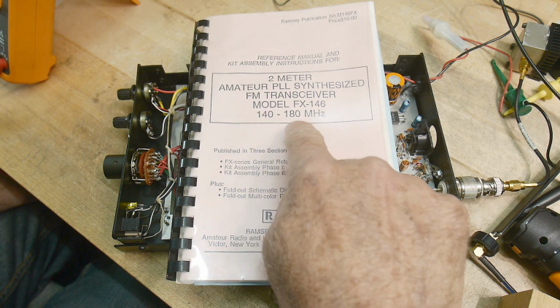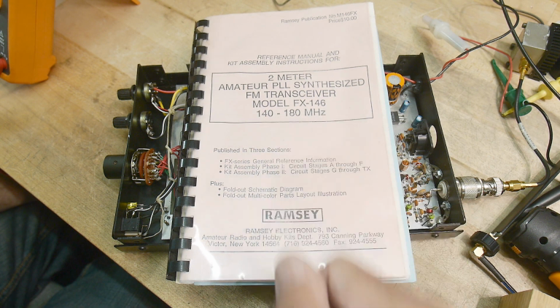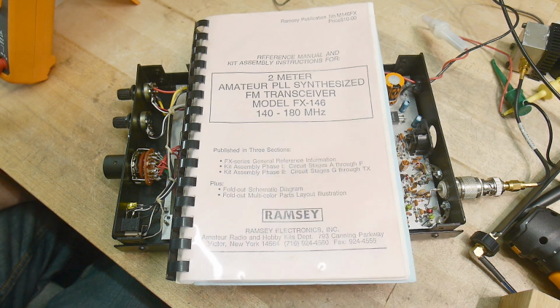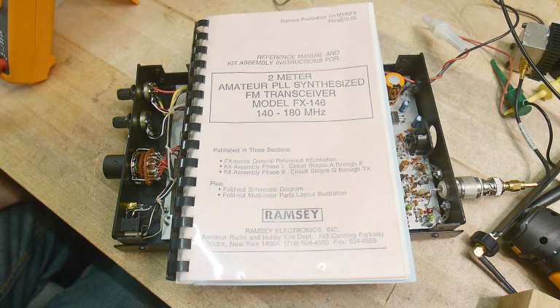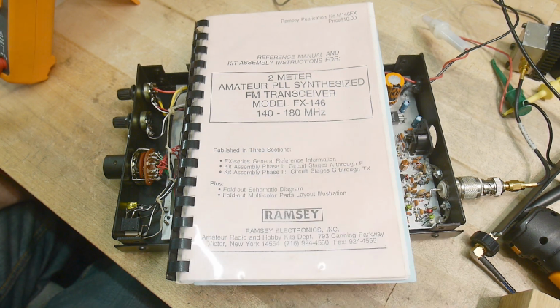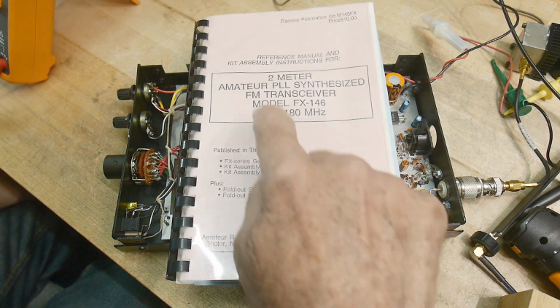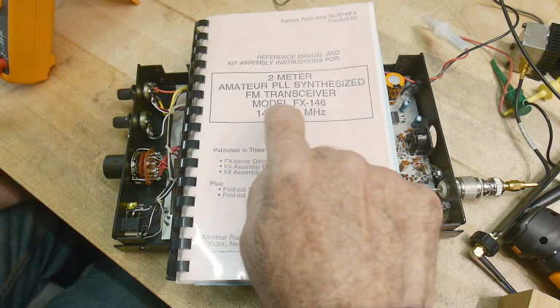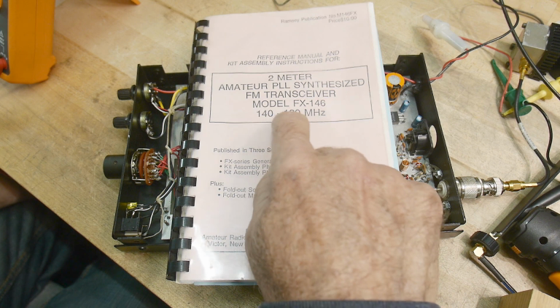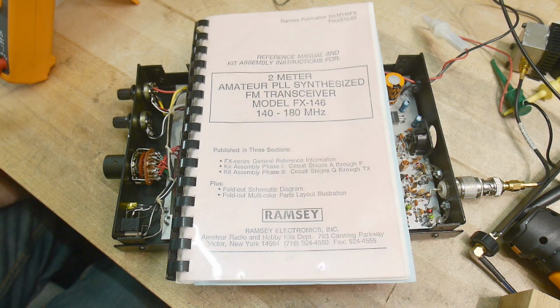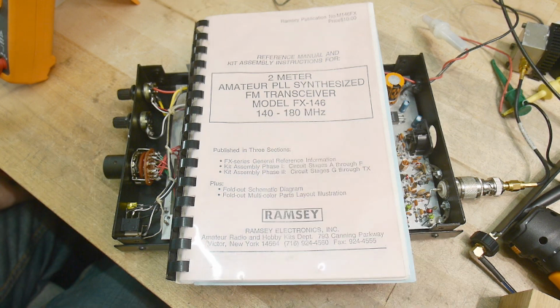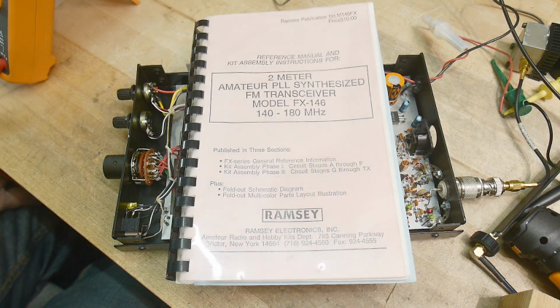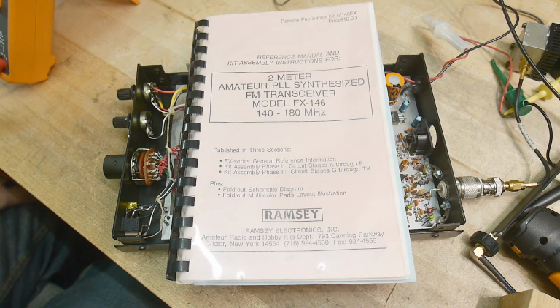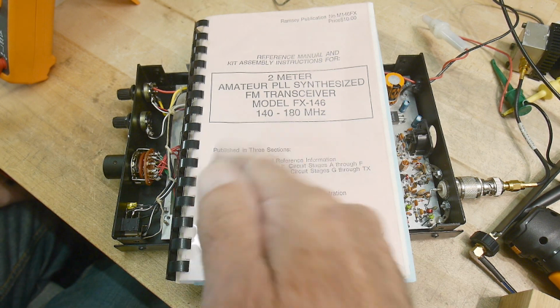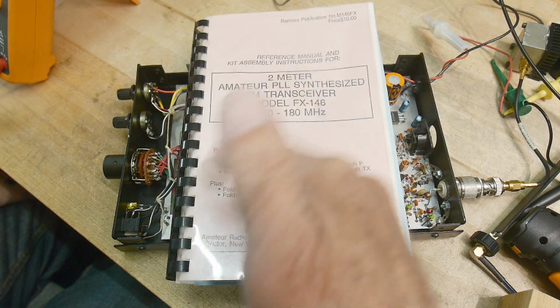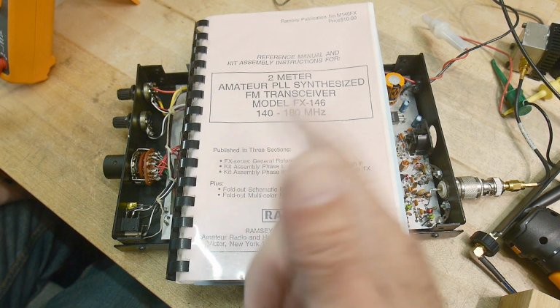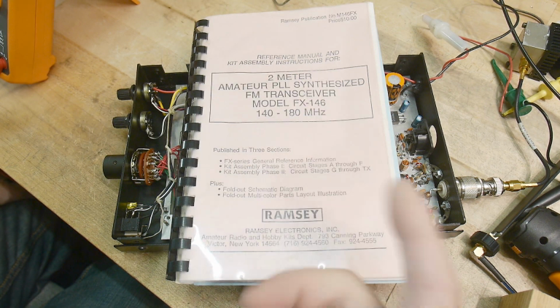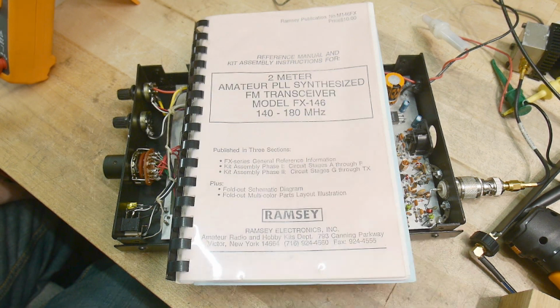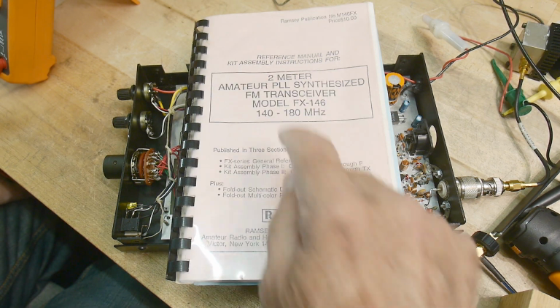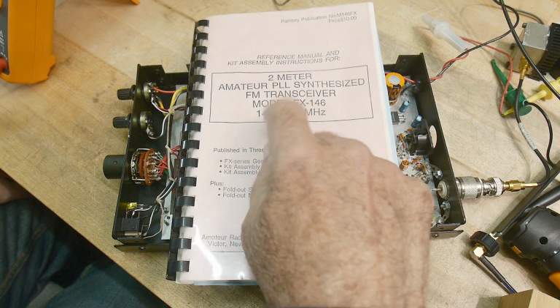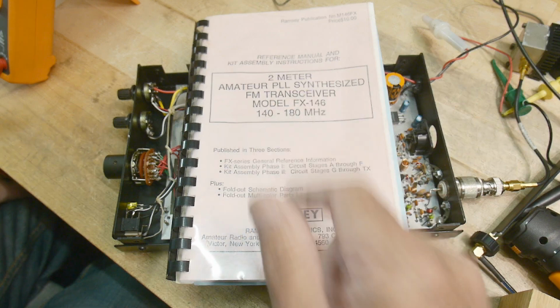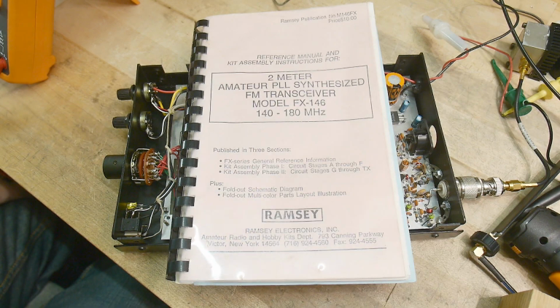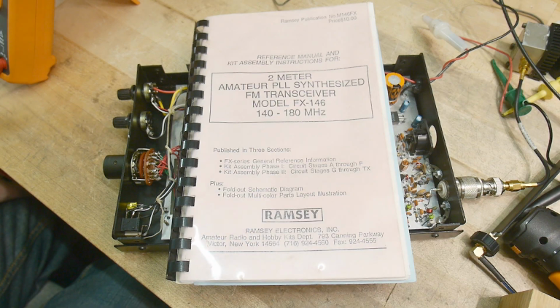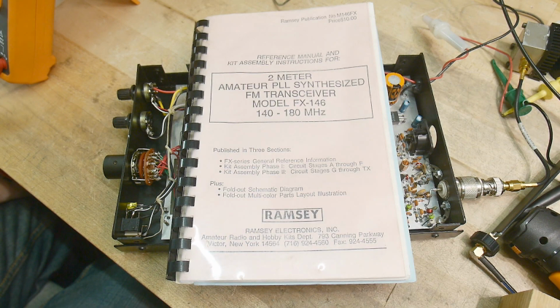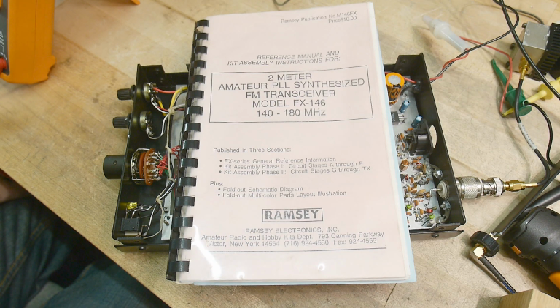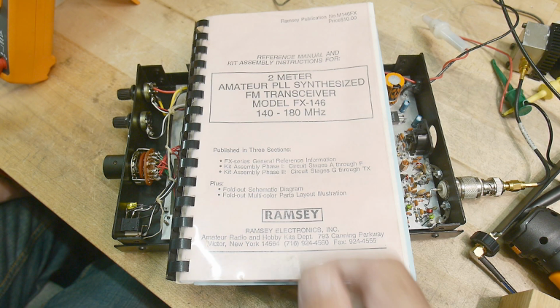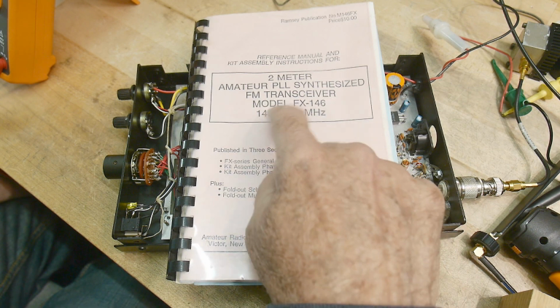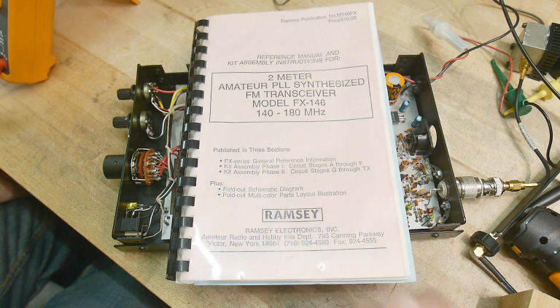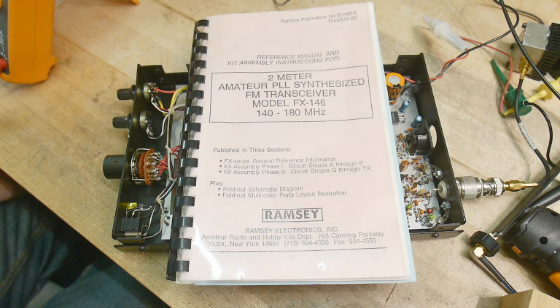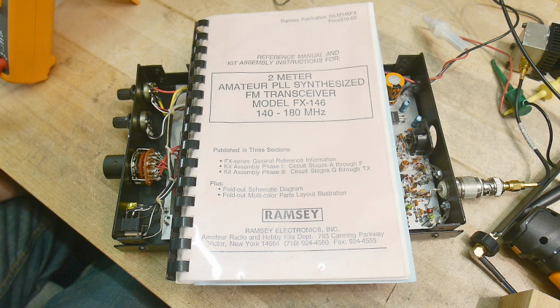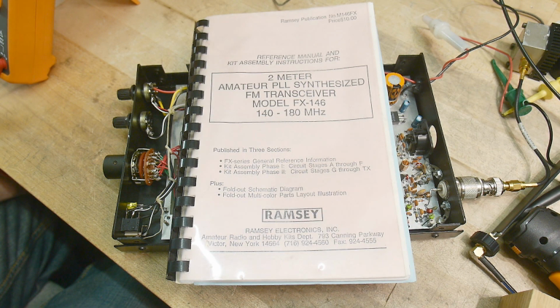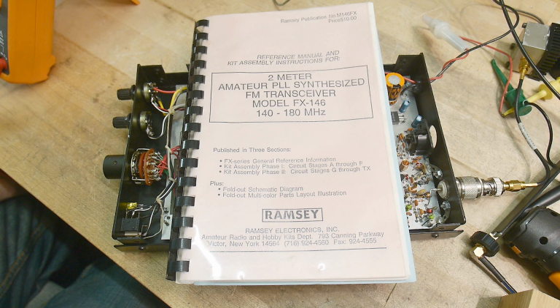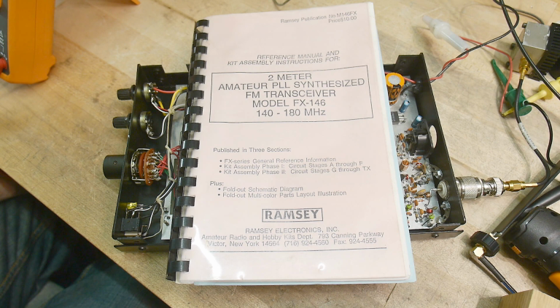140 to 180 megahertz. So I want to see if I can get it to receive weather. Right now the diode strapping is not set for one of the weather channels, but I'm going to see if I can program it to do that.